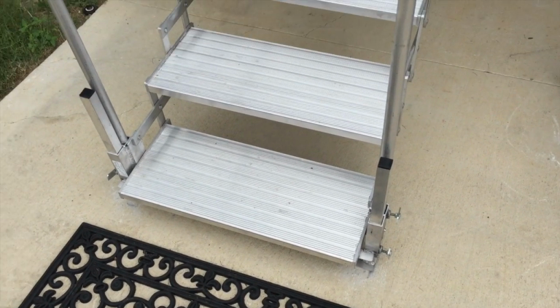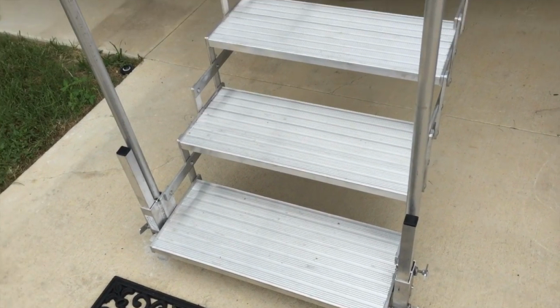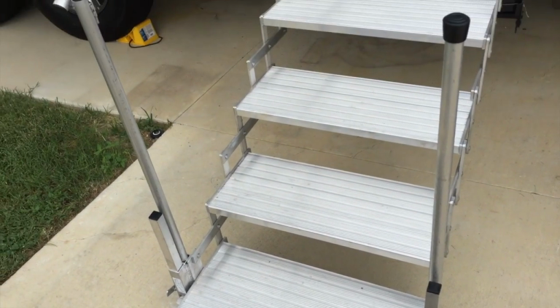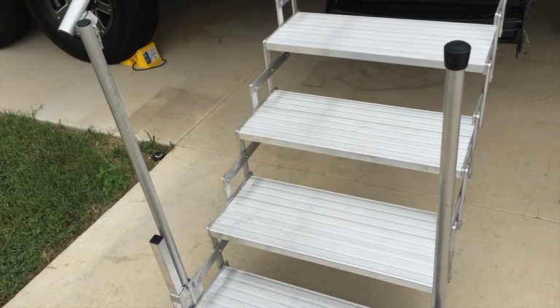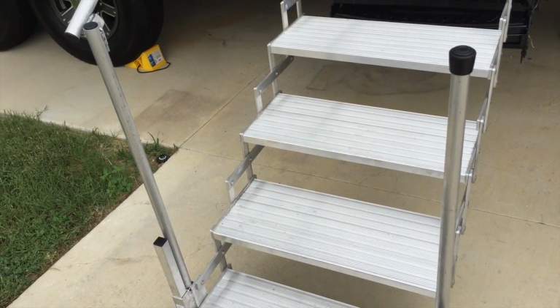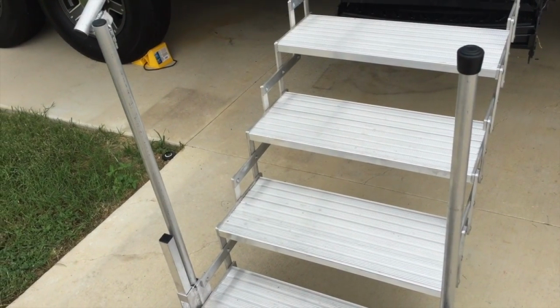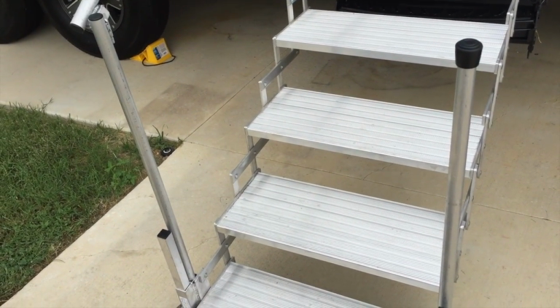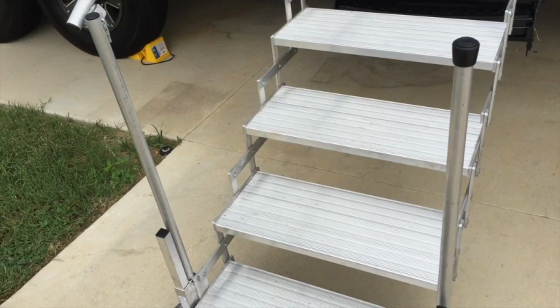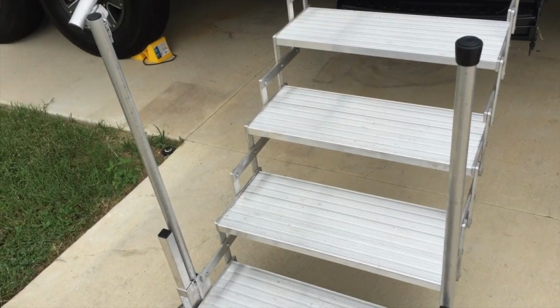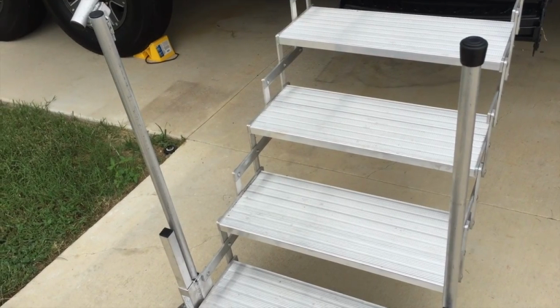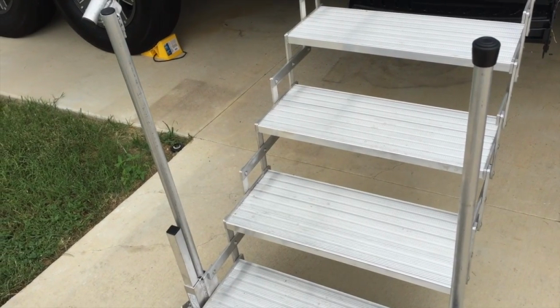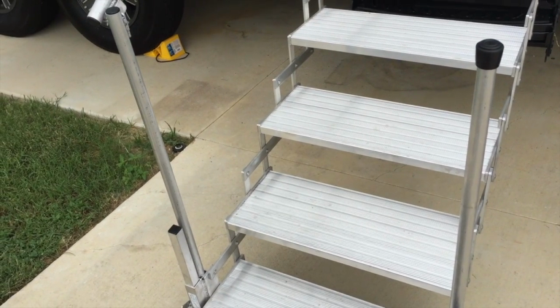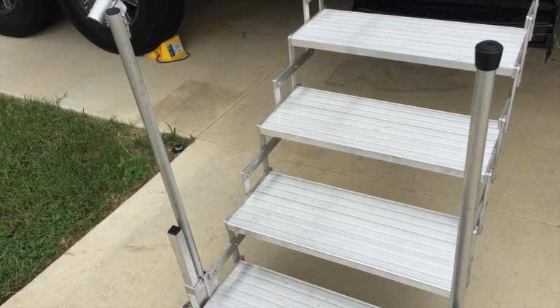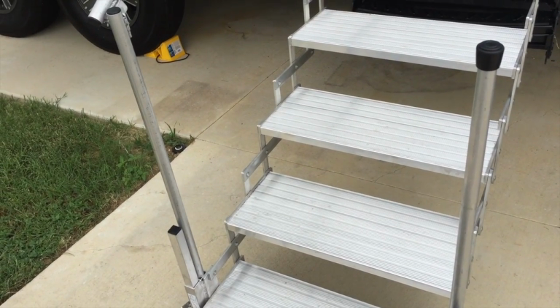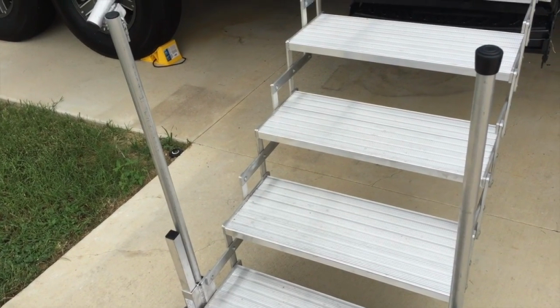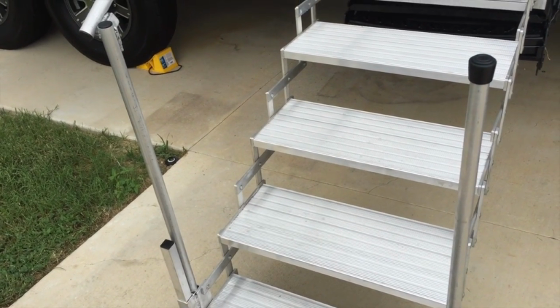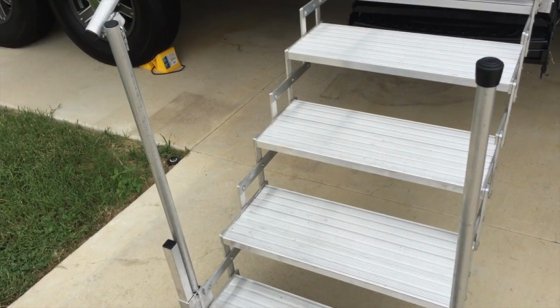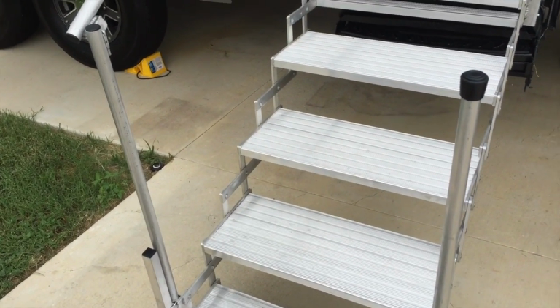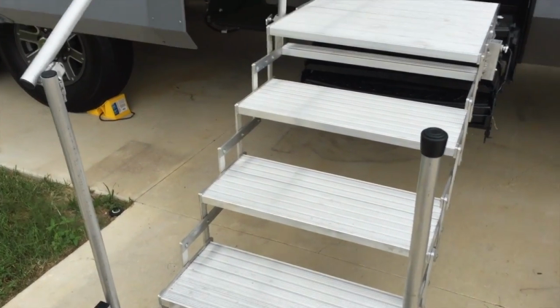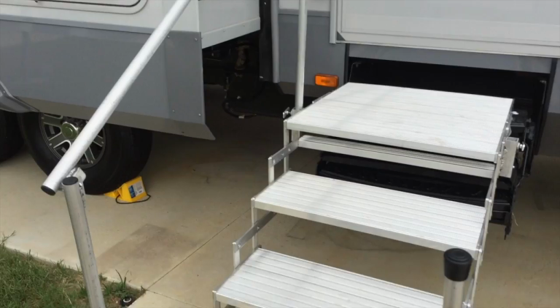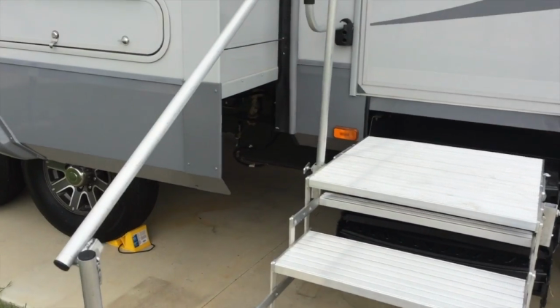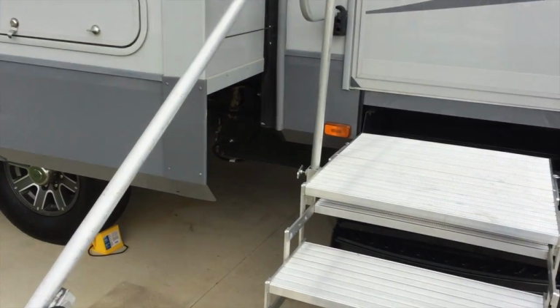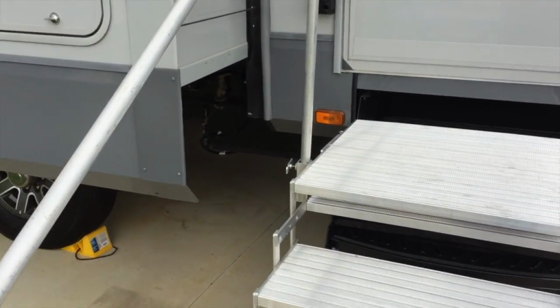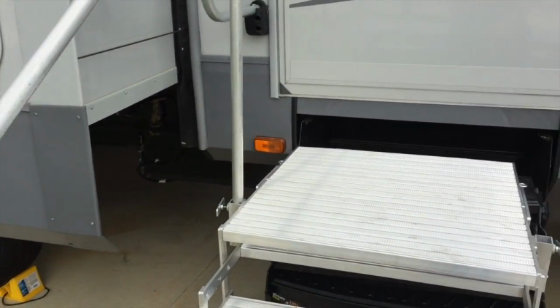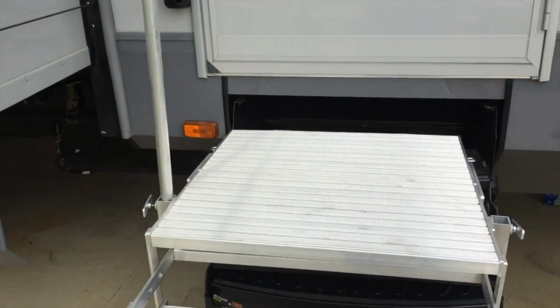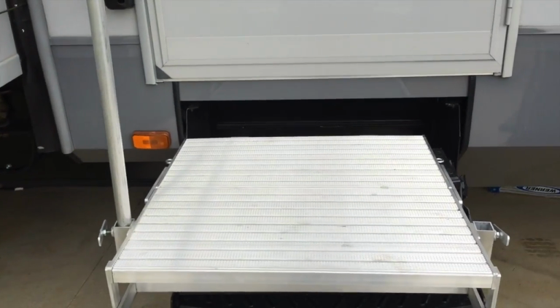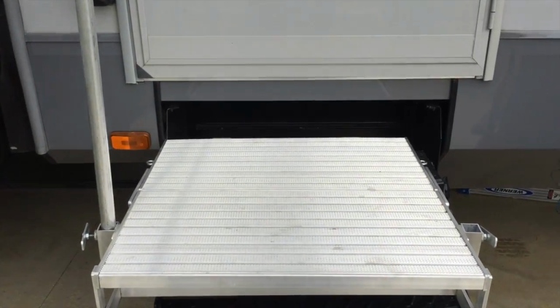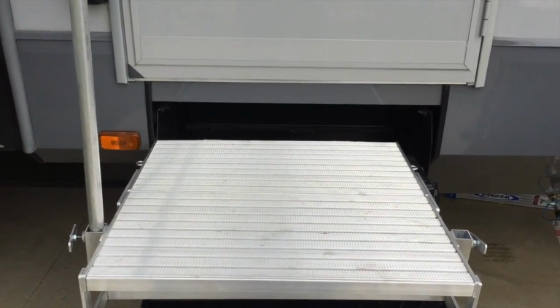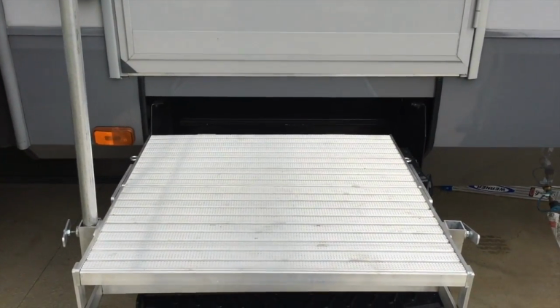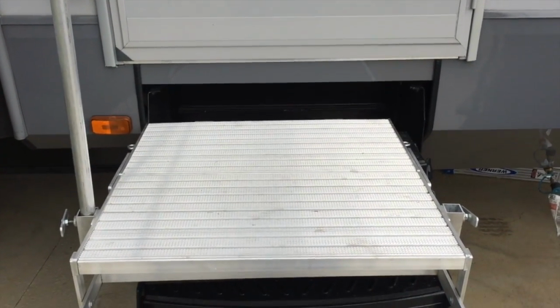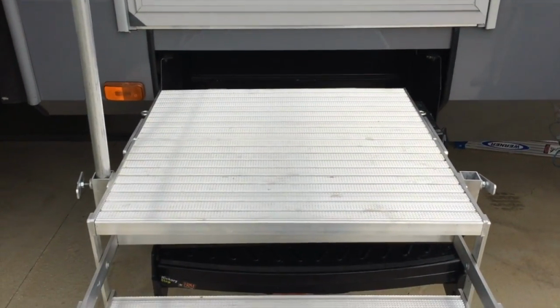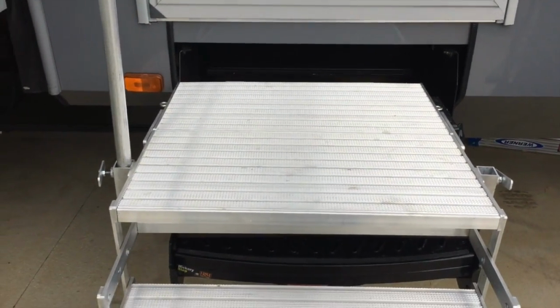We put some WD-40 in the joints and it seems to have helped a lot. We keep pulling them out, but it's really nice to have this big landing when you first walk out without having such a drastic drop off.